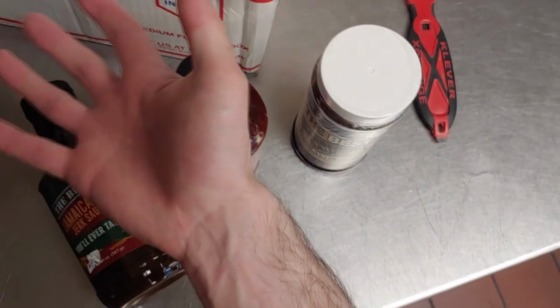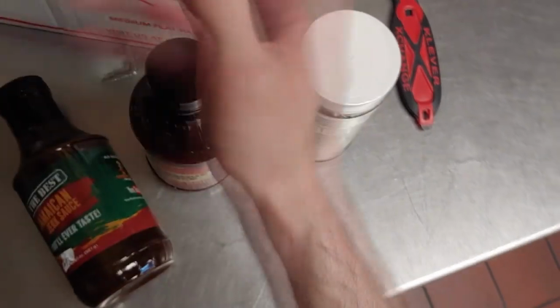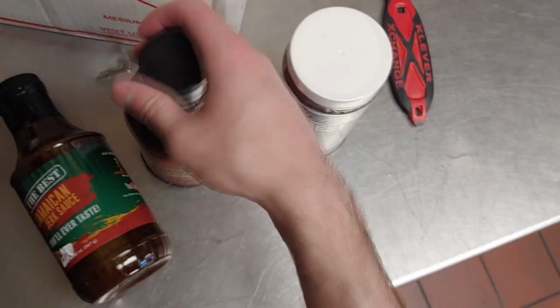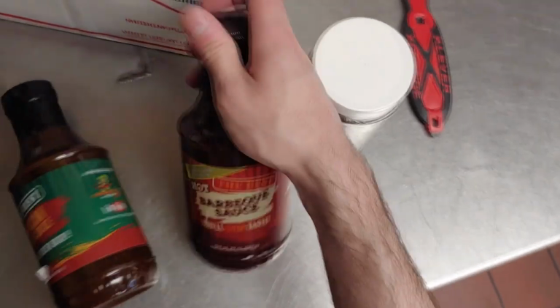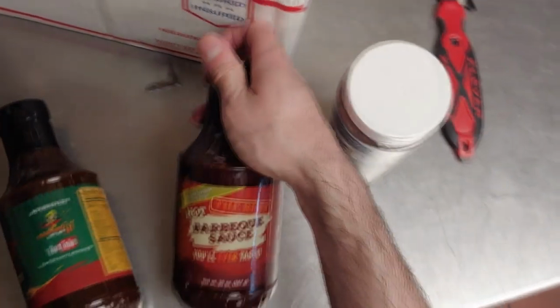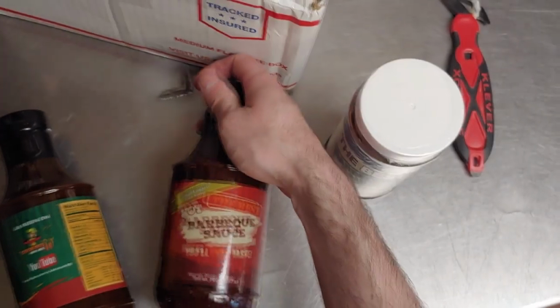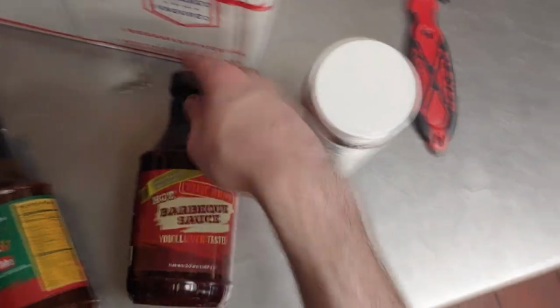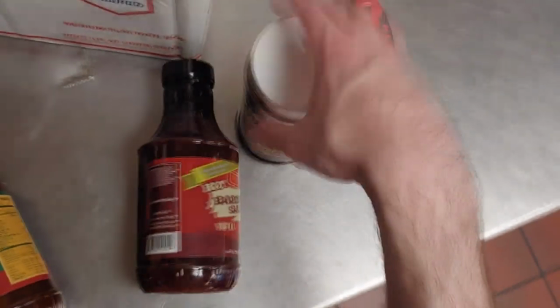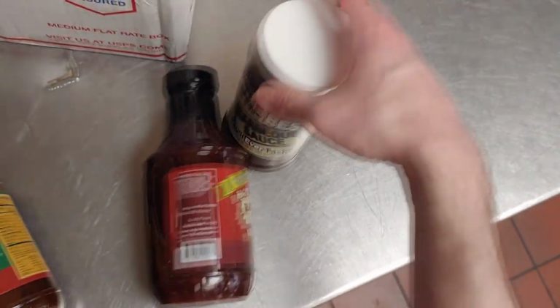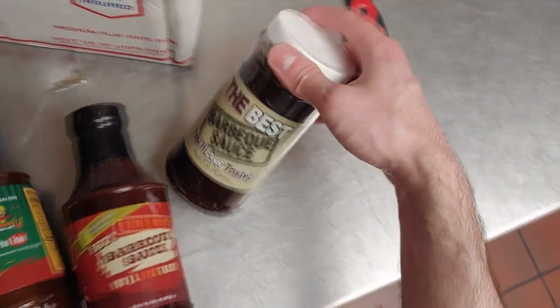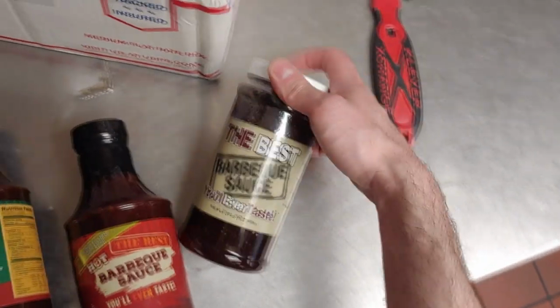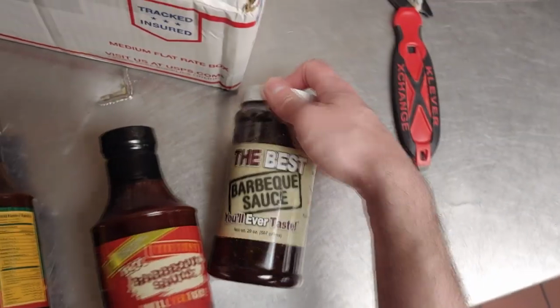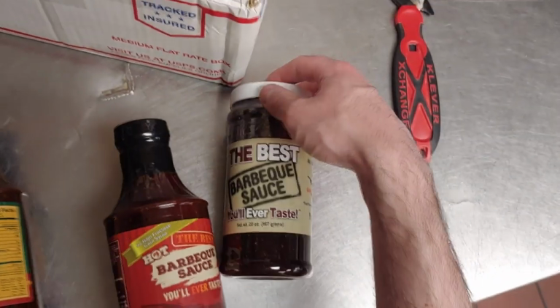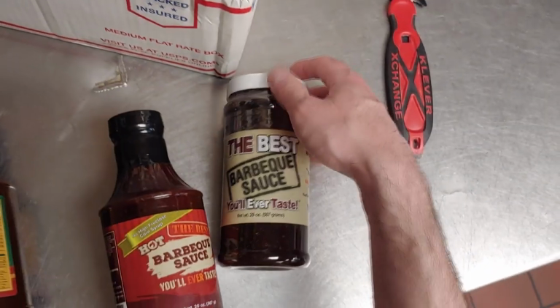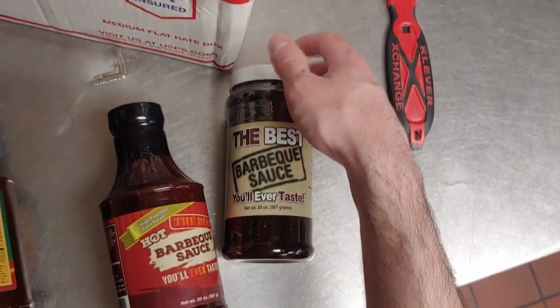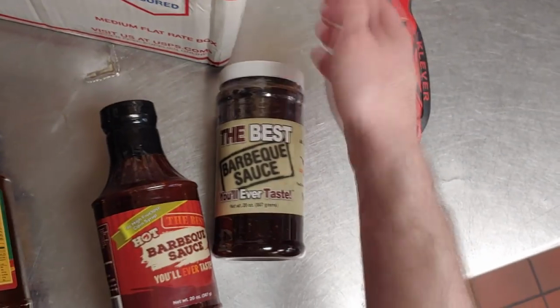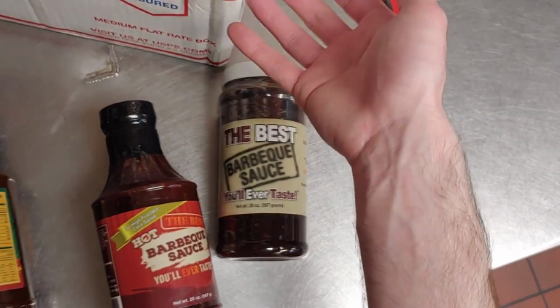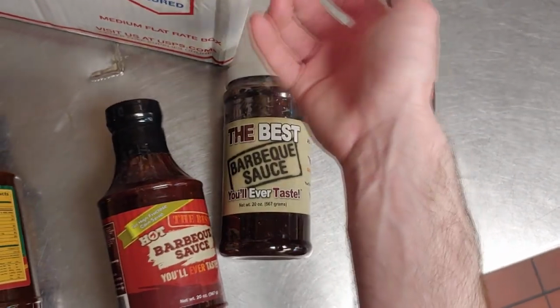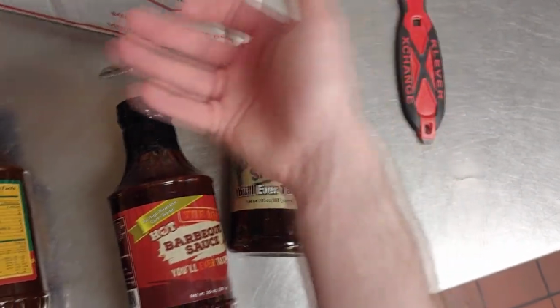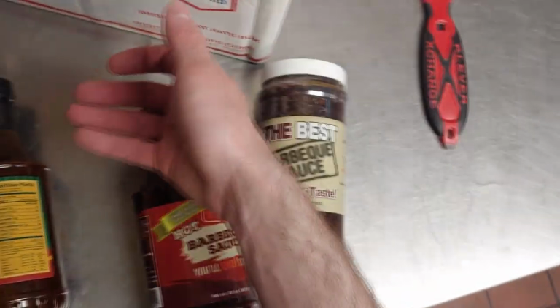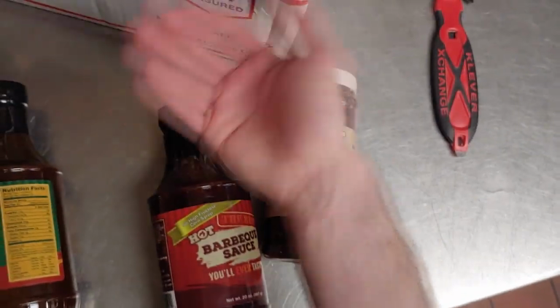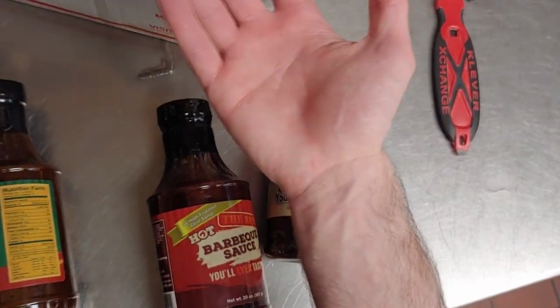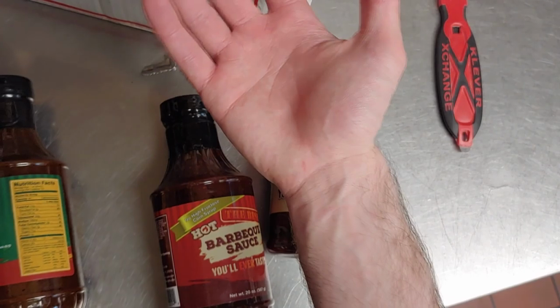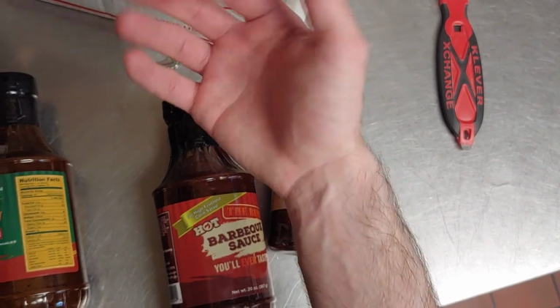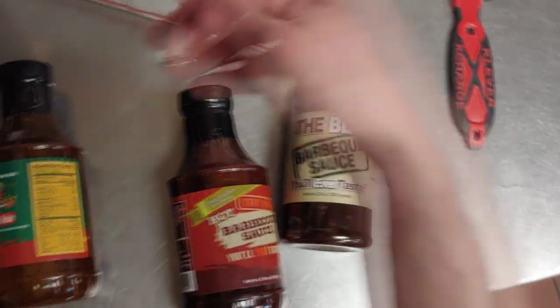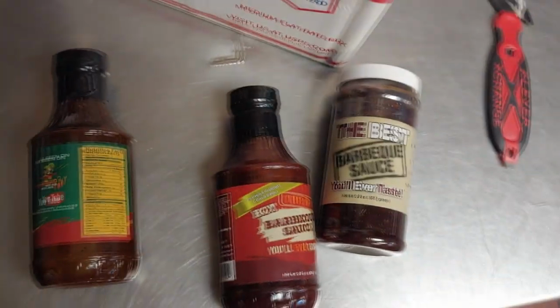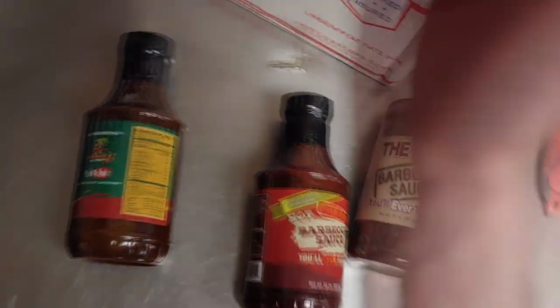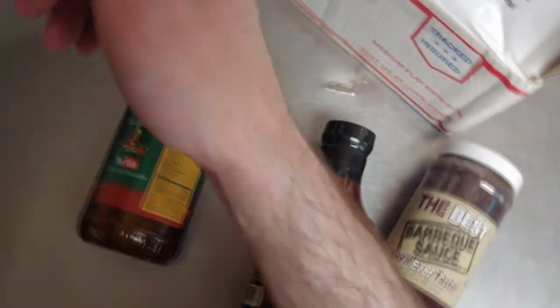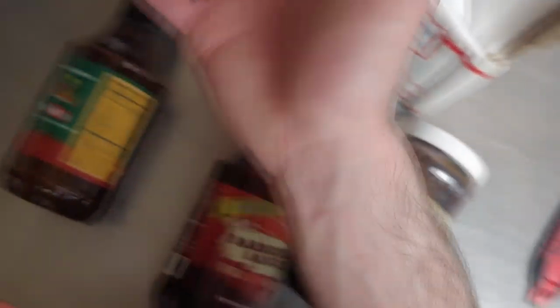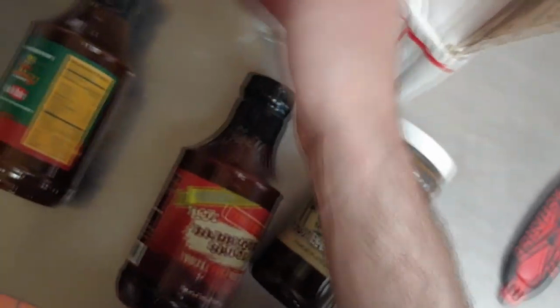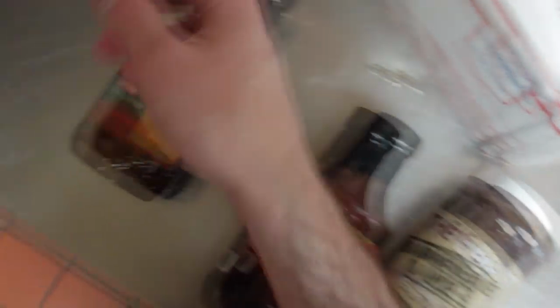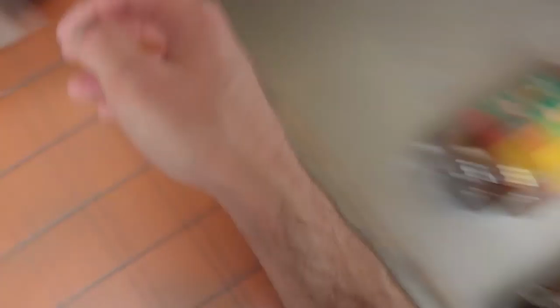We're gonna do a couple tests on these. We're gonna try them while they're hot and we're gonna try them right out of the bottle while they're cold. So let's go cook up some food.